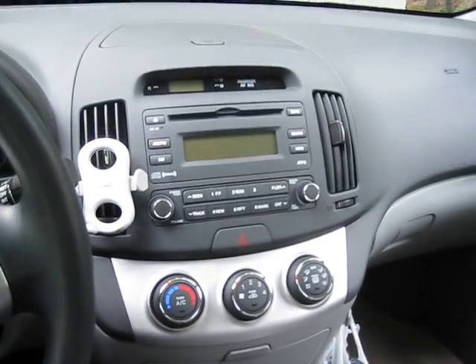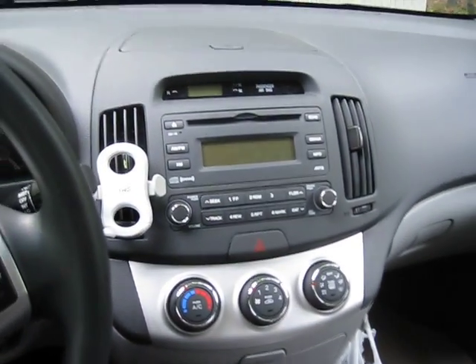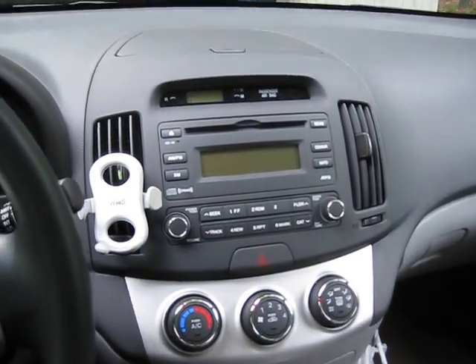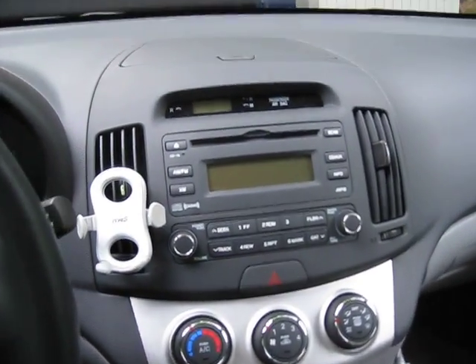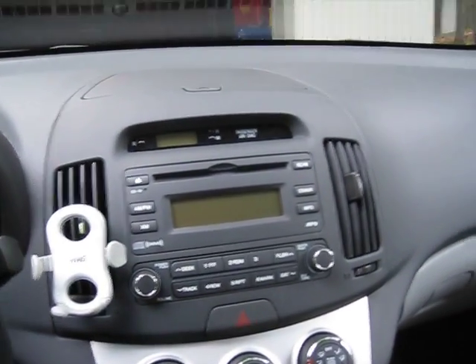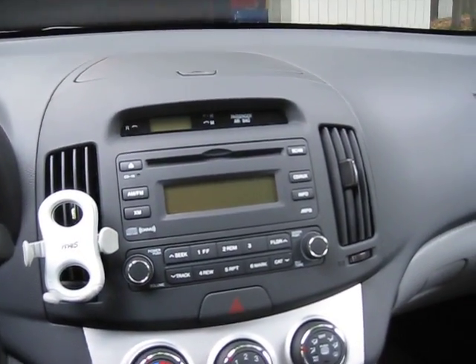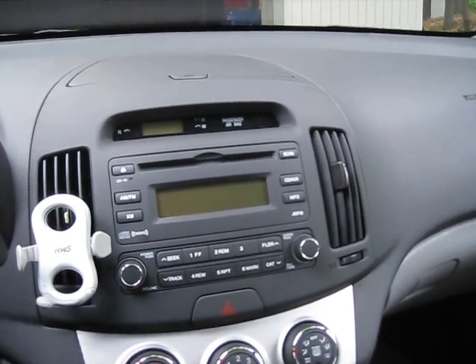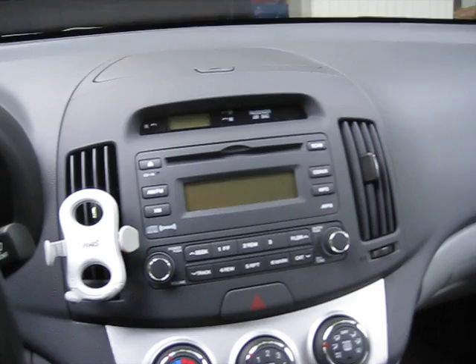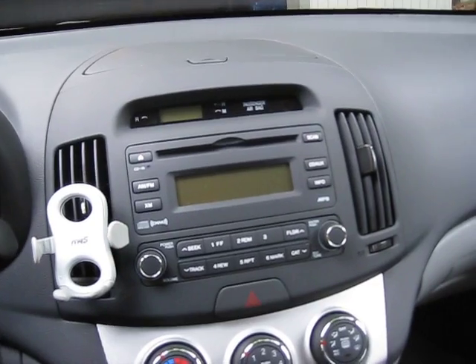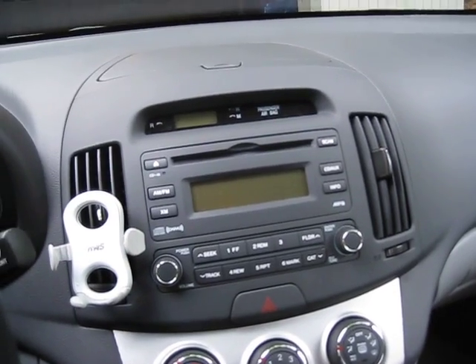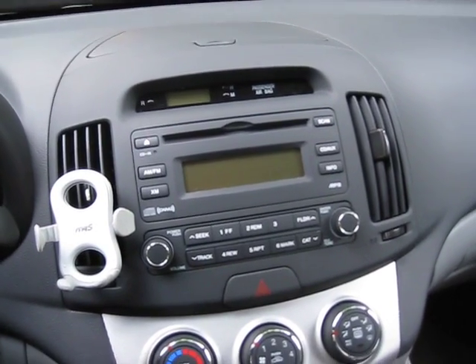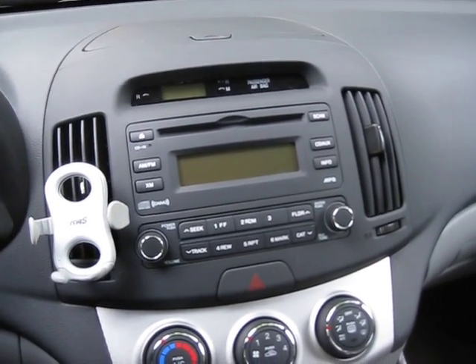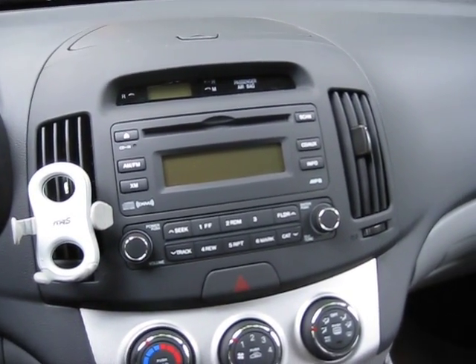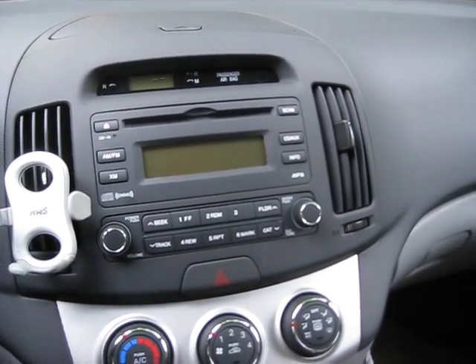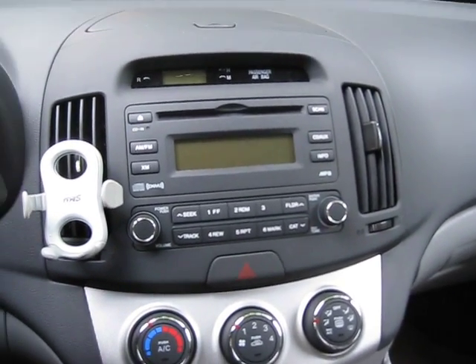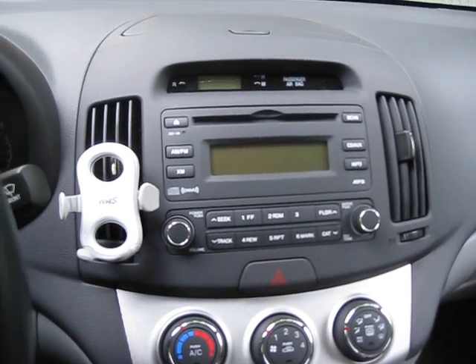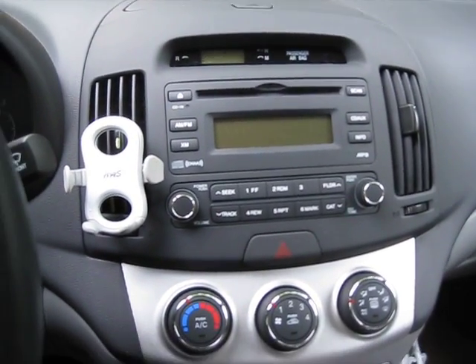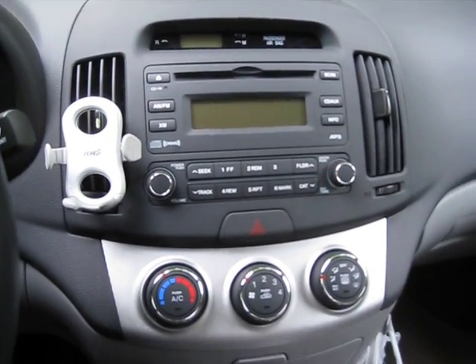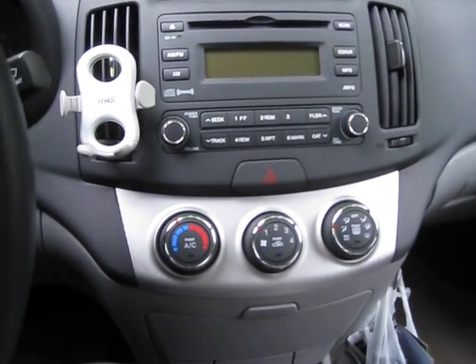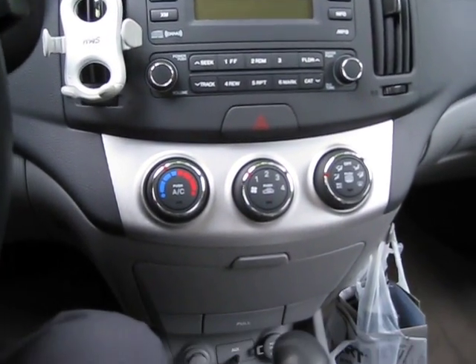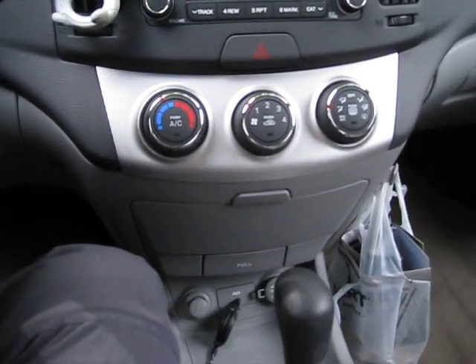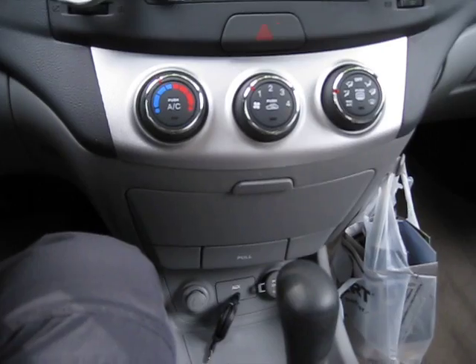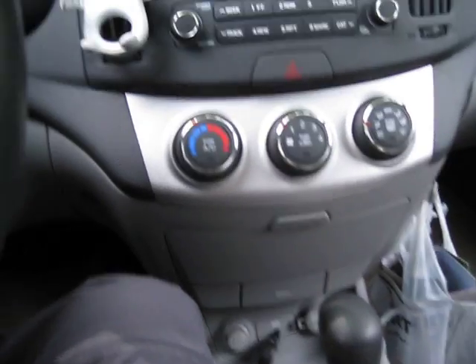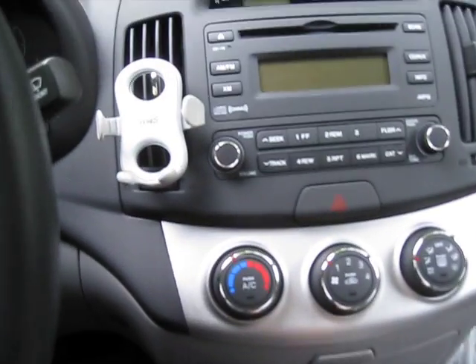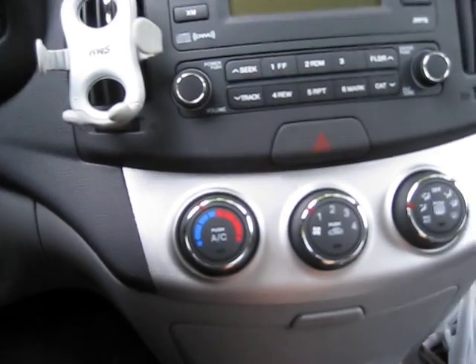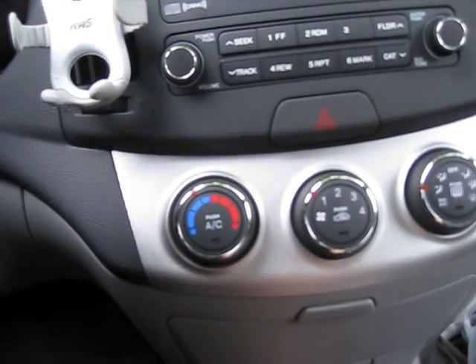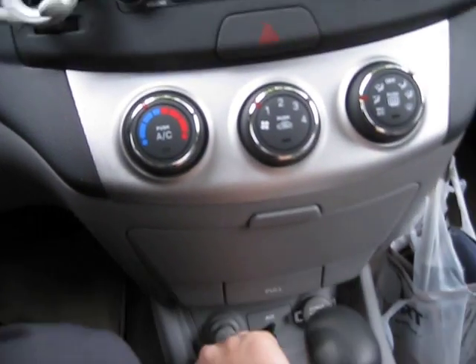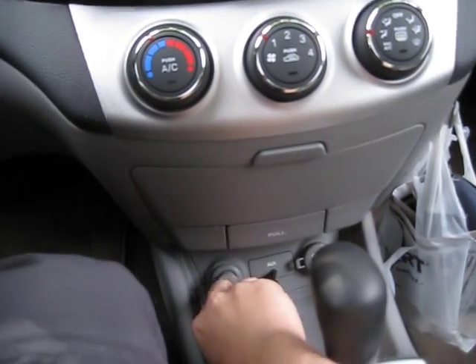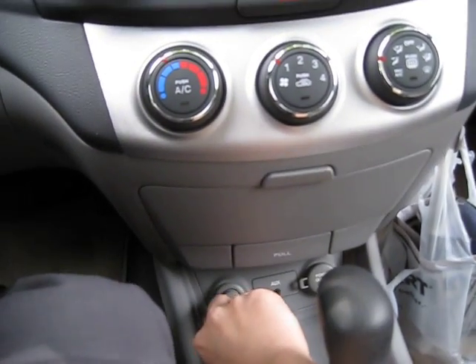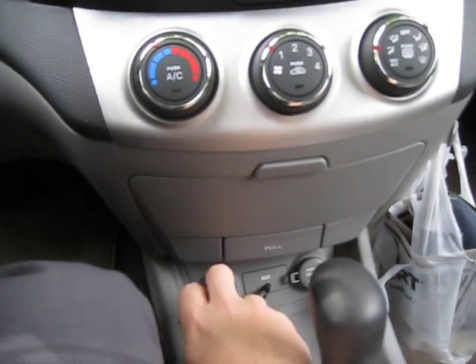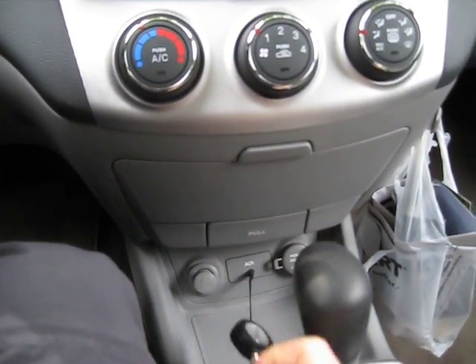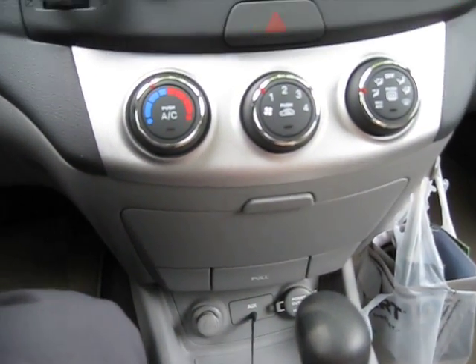We have the stereo. And for good news, it supports the auxiliary input here for the iPhone. It plugs right in.